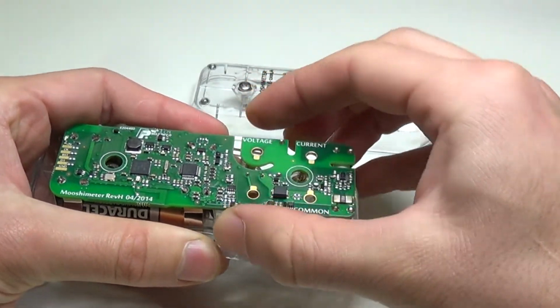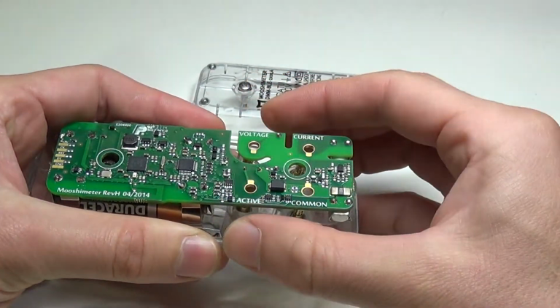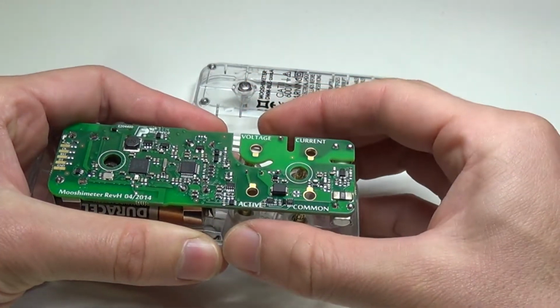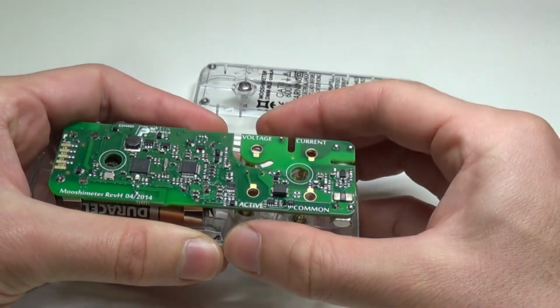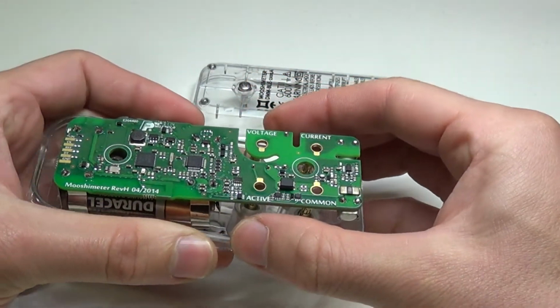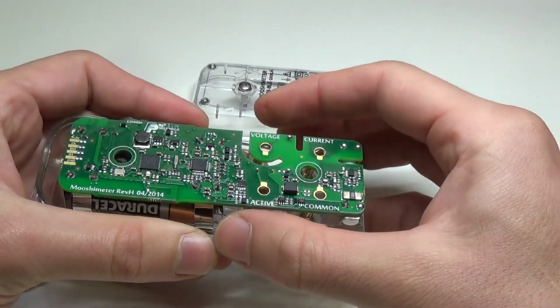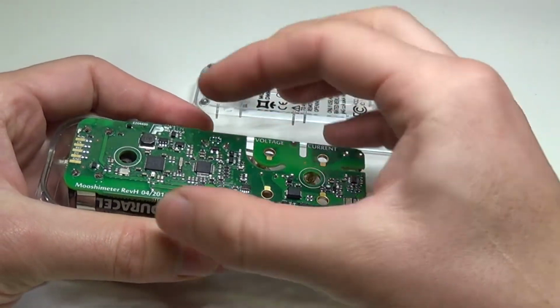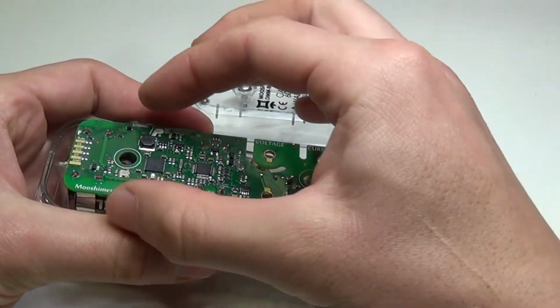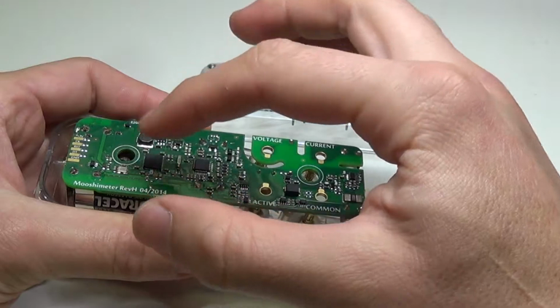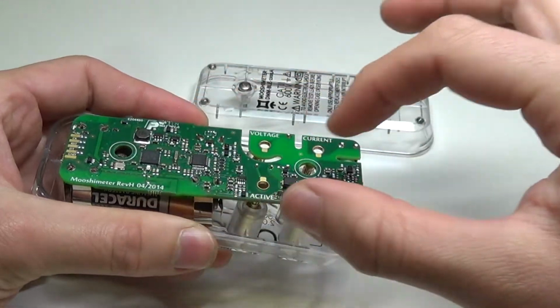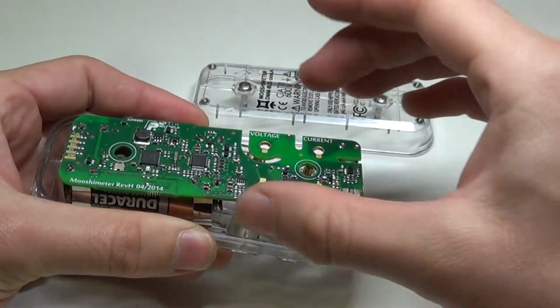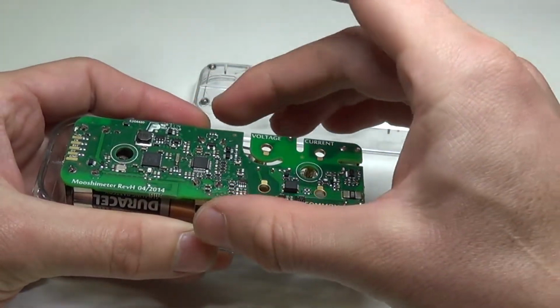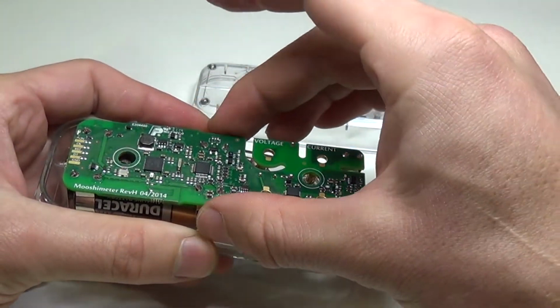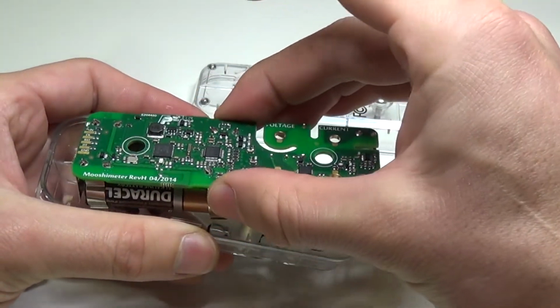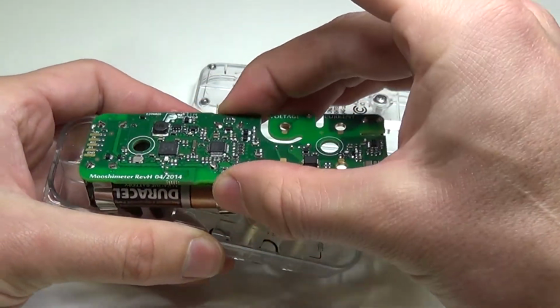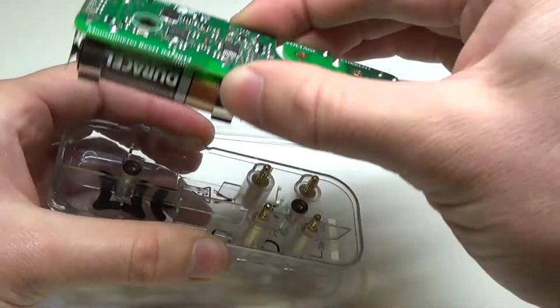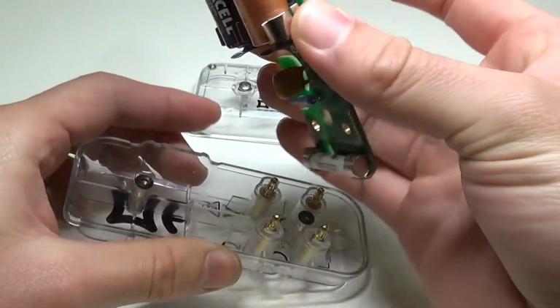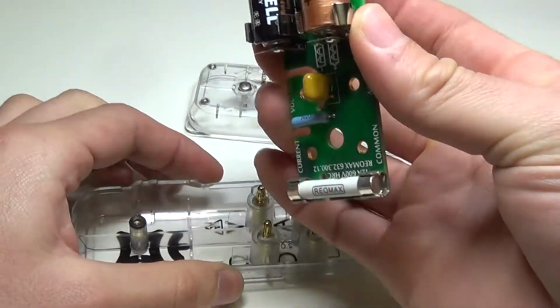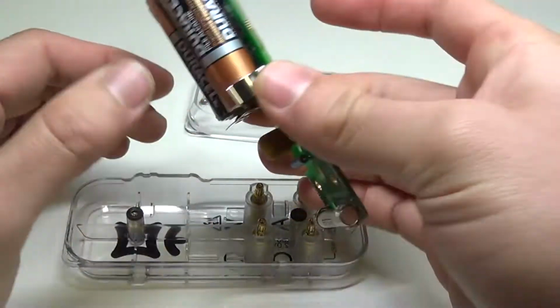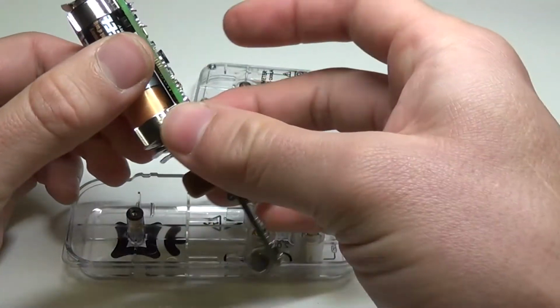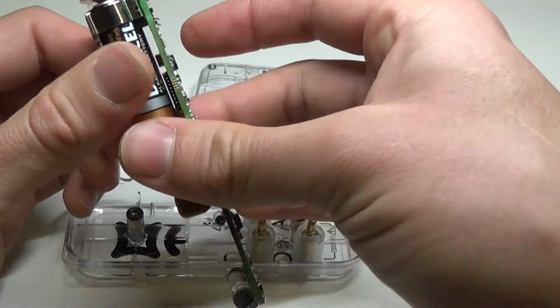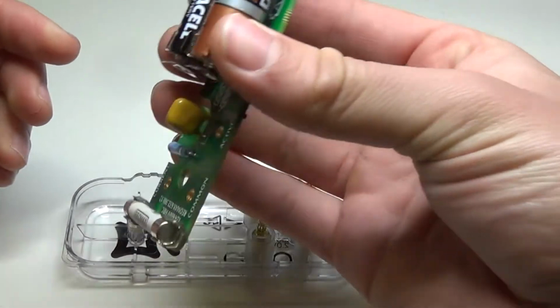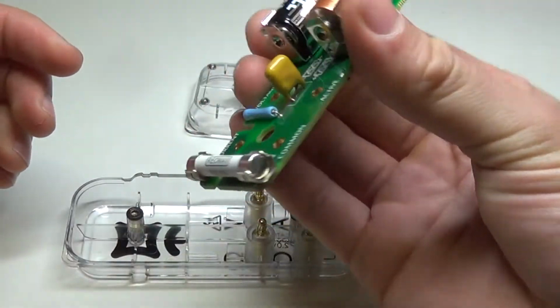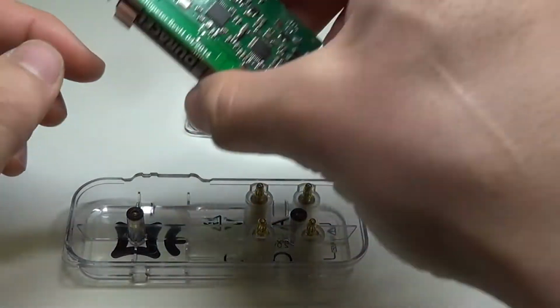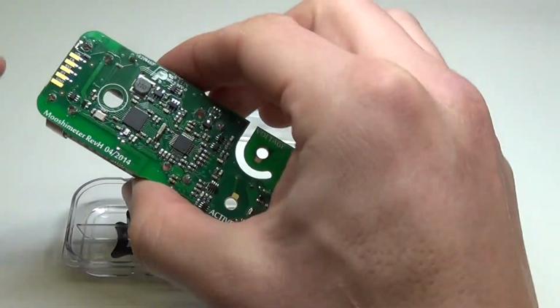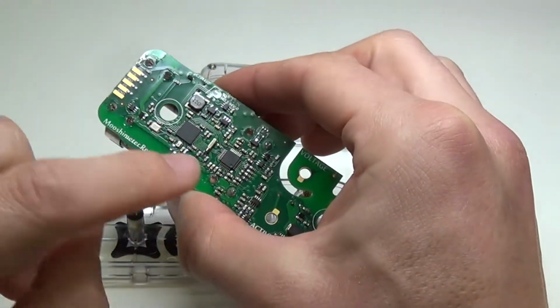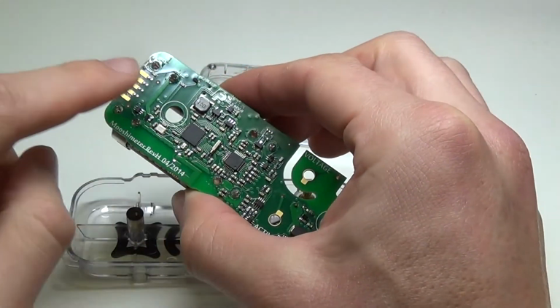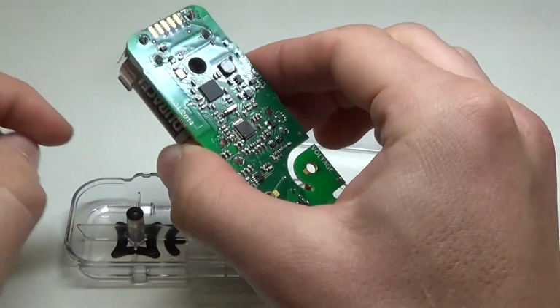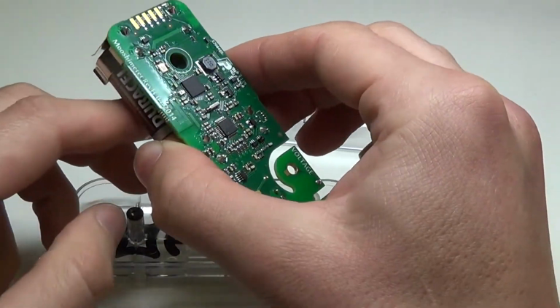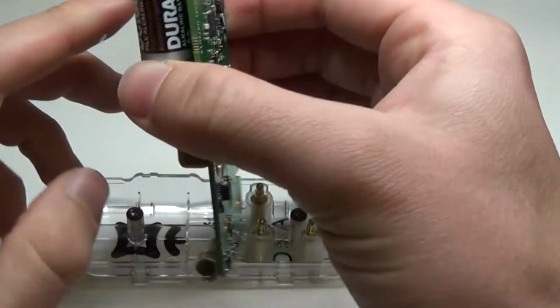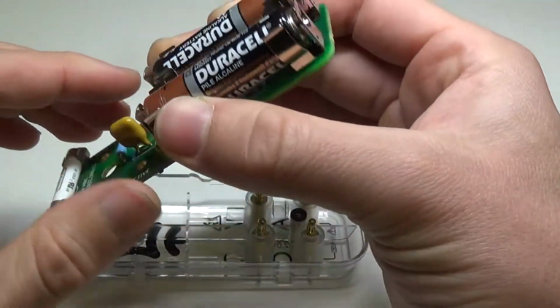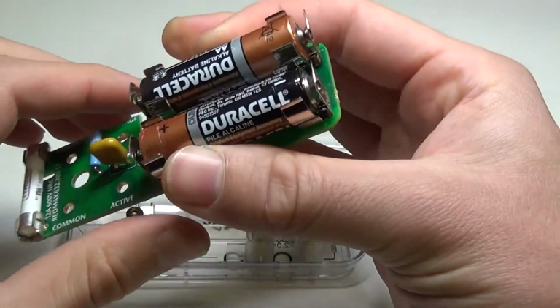When handling the board, try not to touch any of the components. Grip the board by the sides and by the batteries or the battery contacts, but try not to touch any of the electronics themselves.